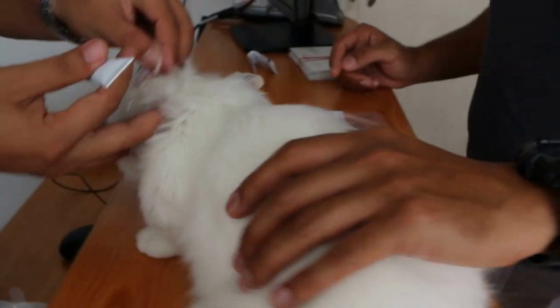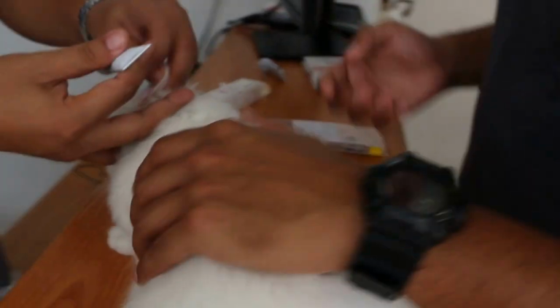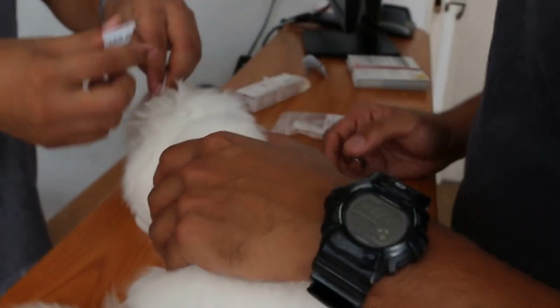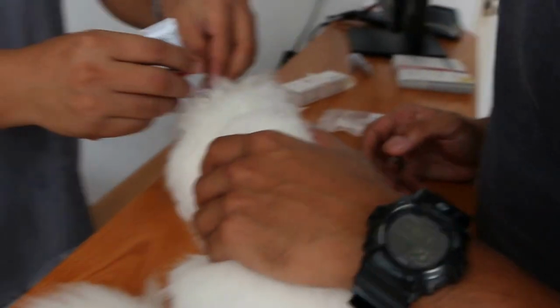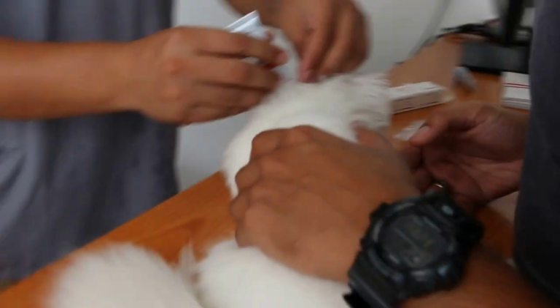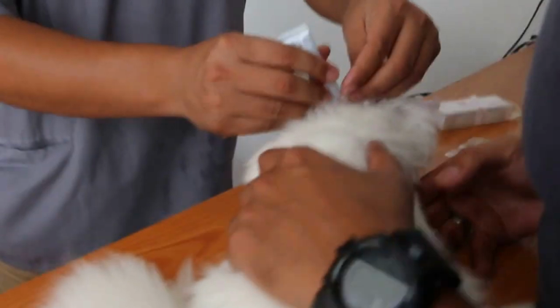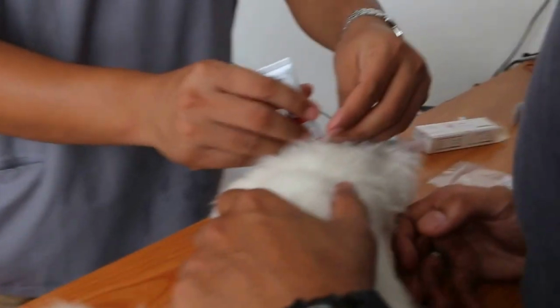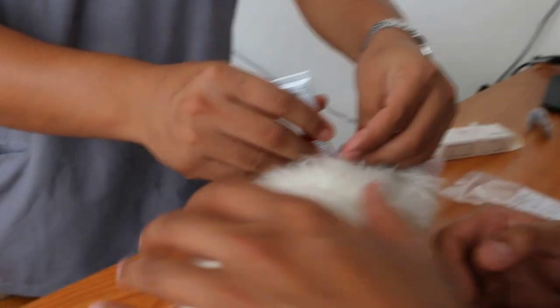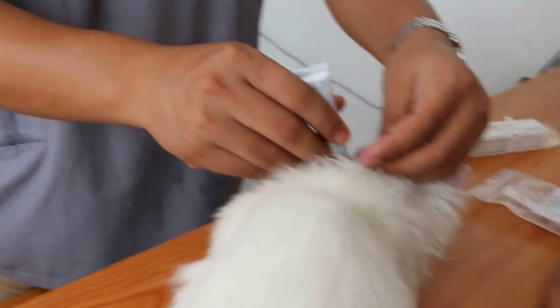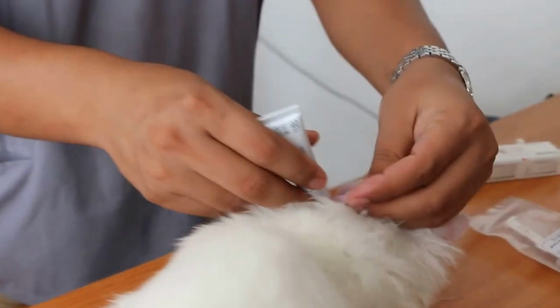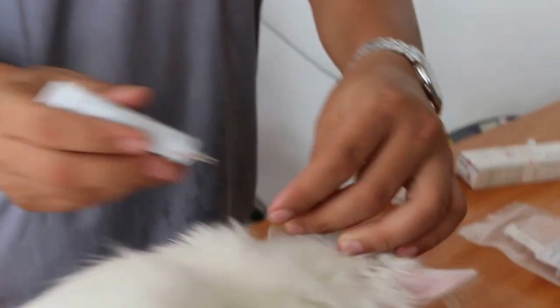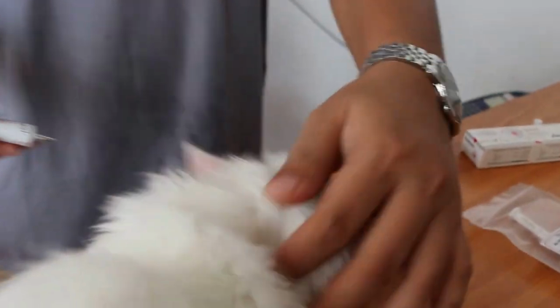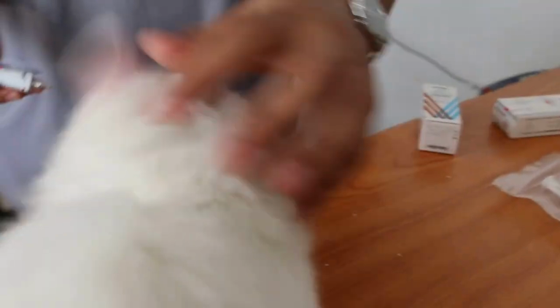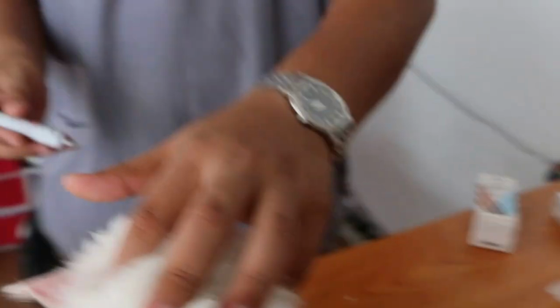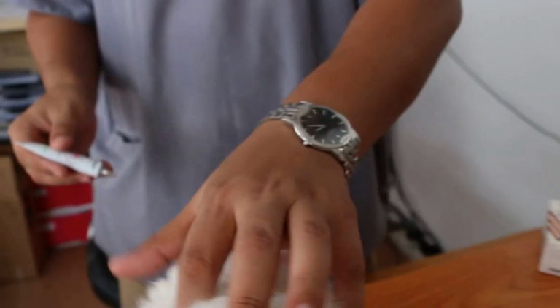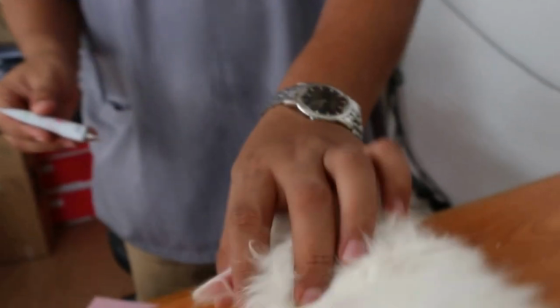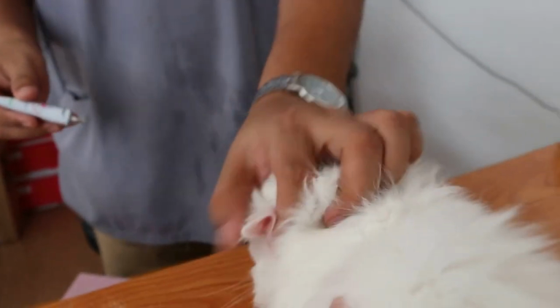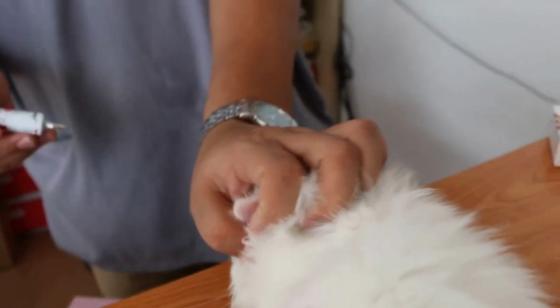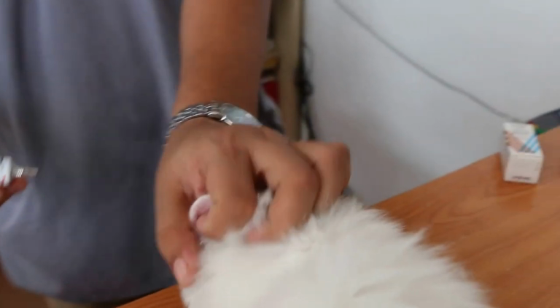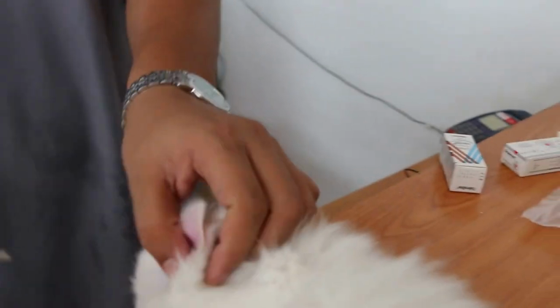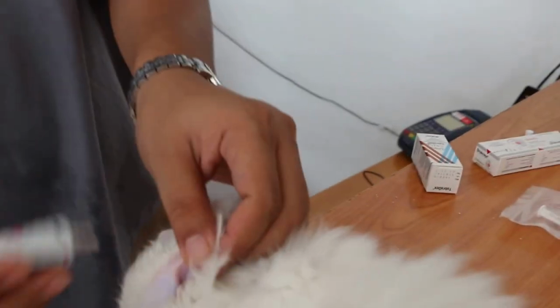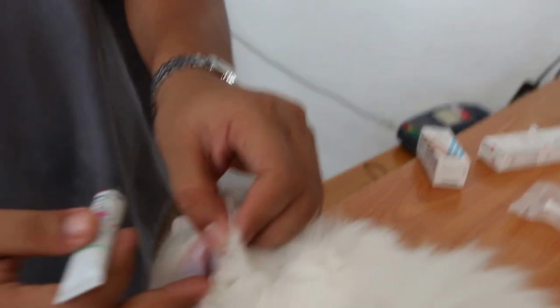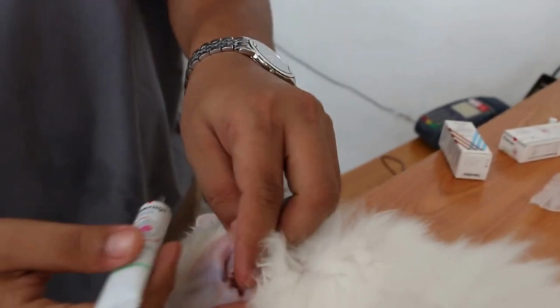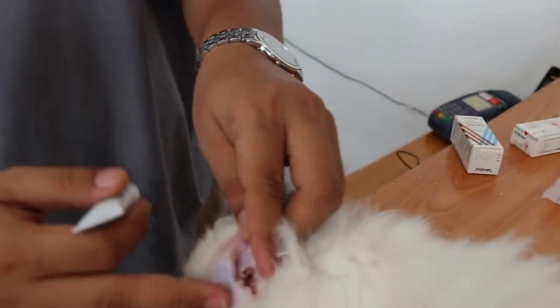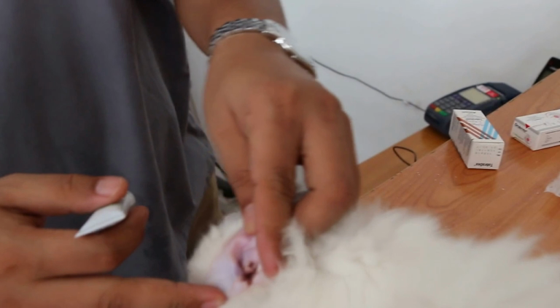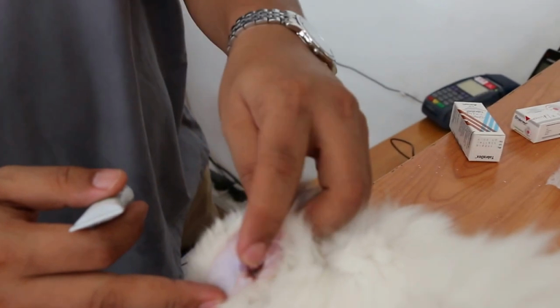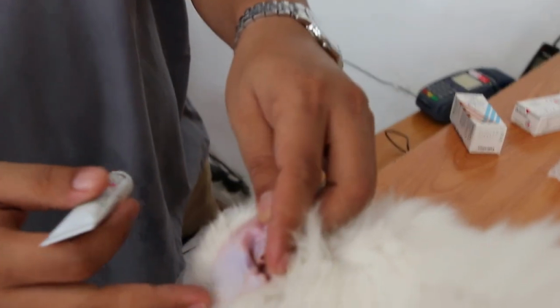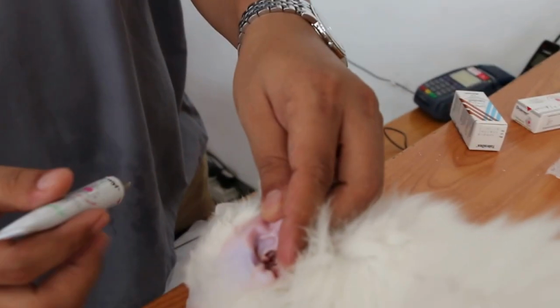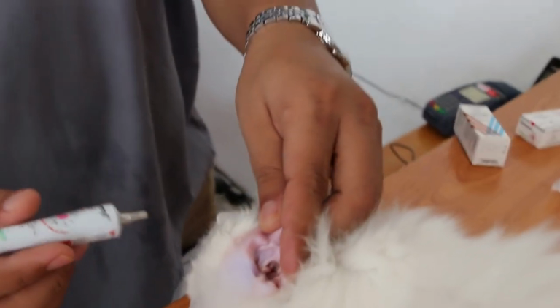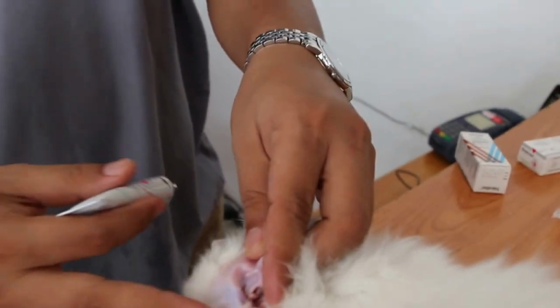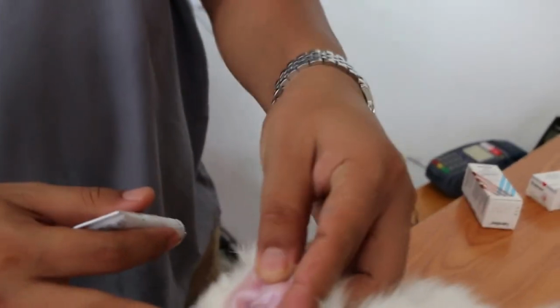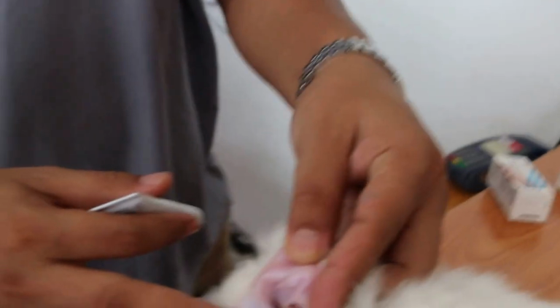Go that side and see. Let me go this side and see. Can I take a video as well? Yeah. Okay, lift the ear flap first. Ear flap first.